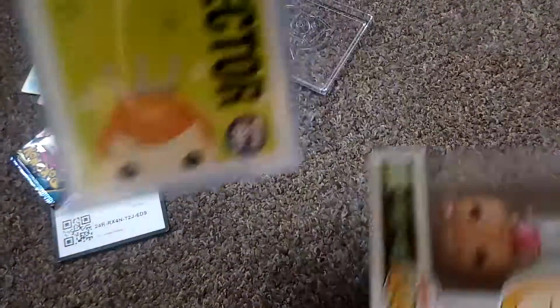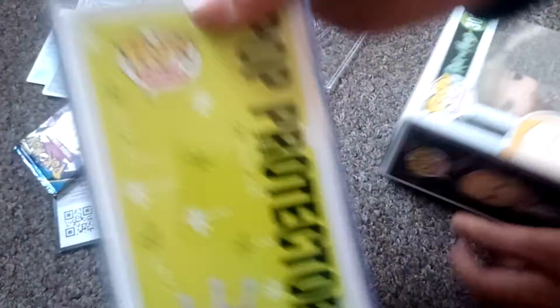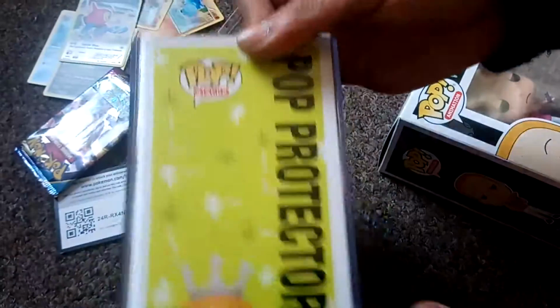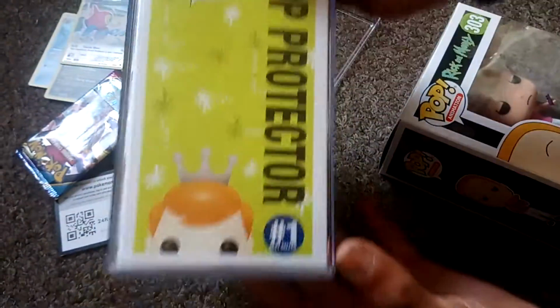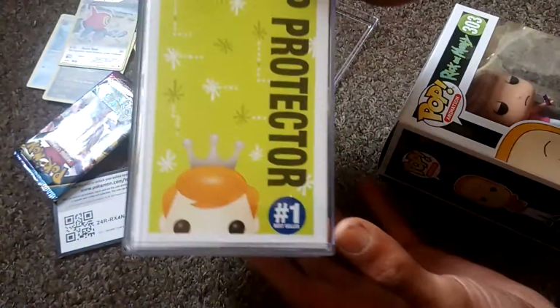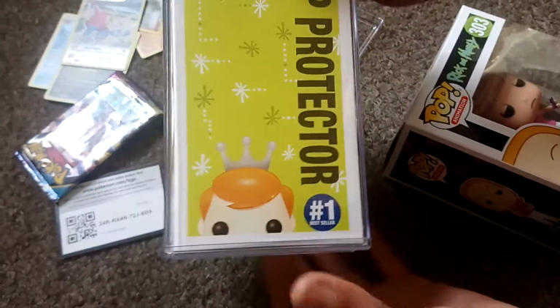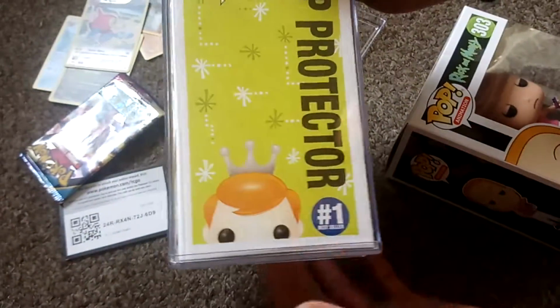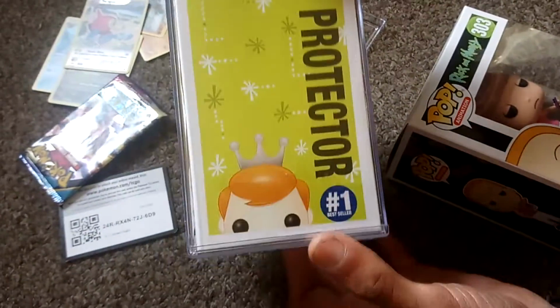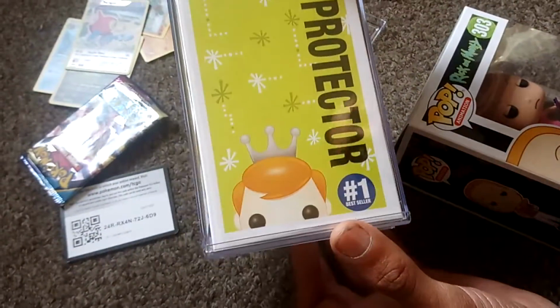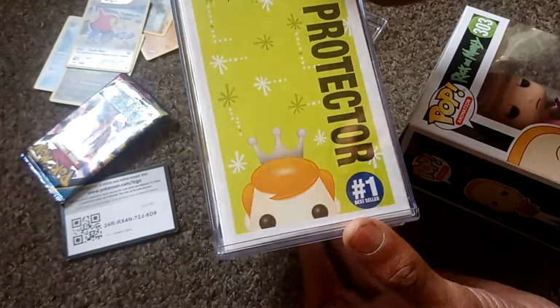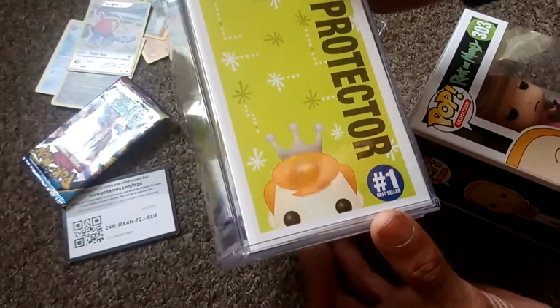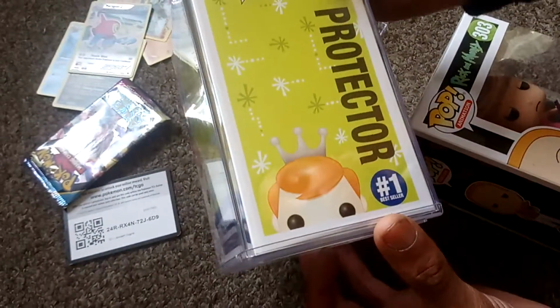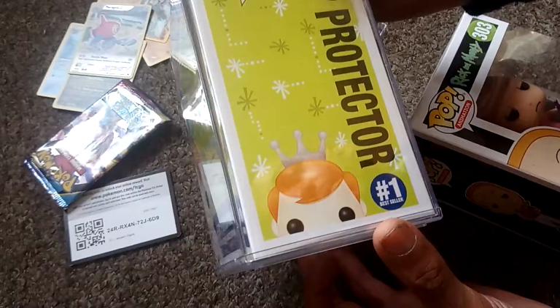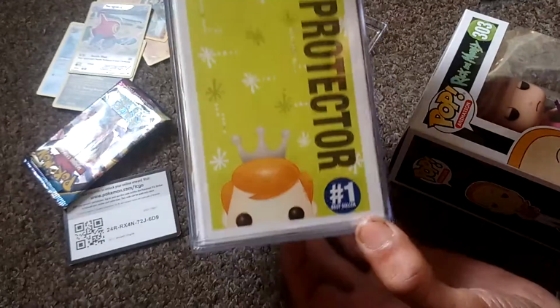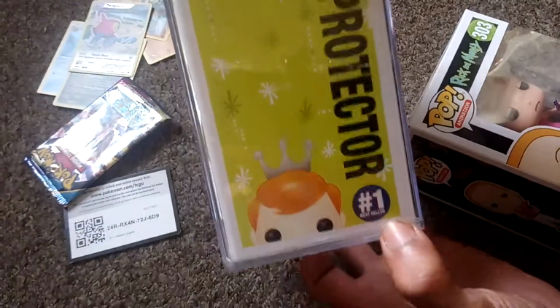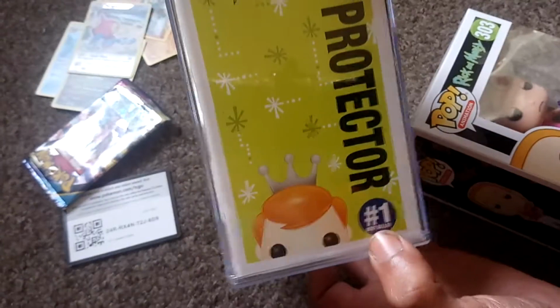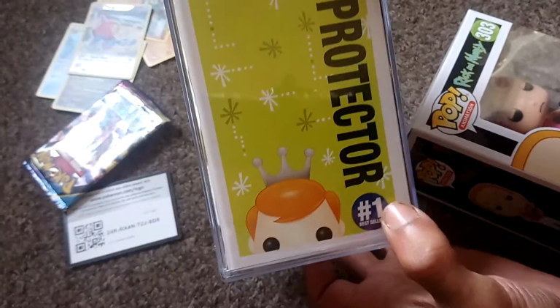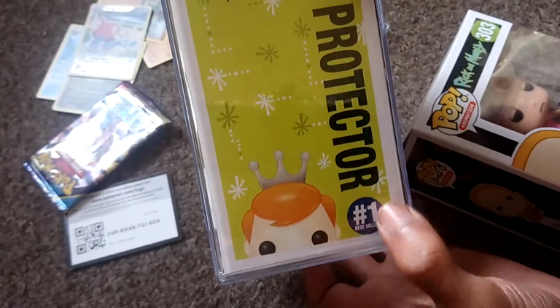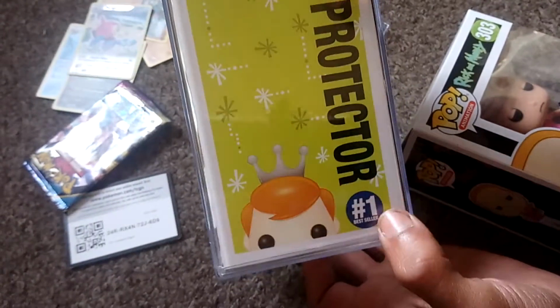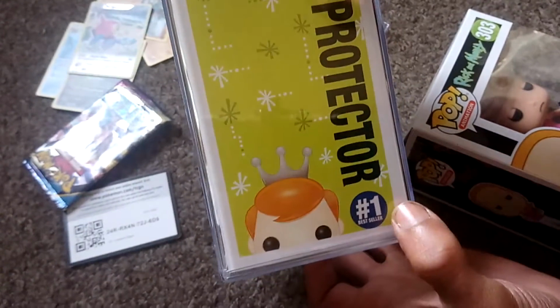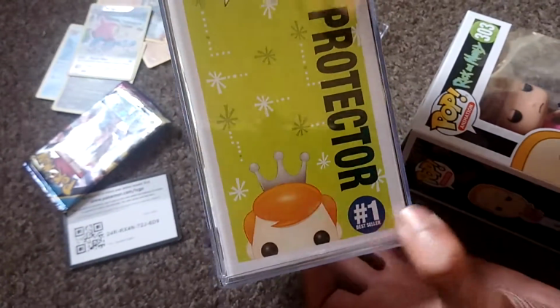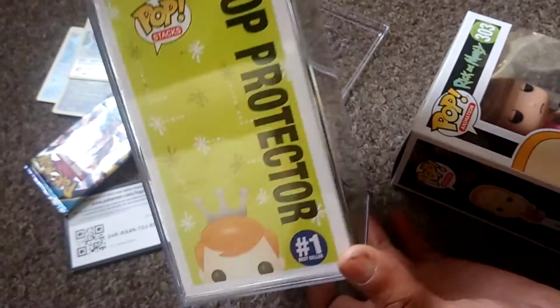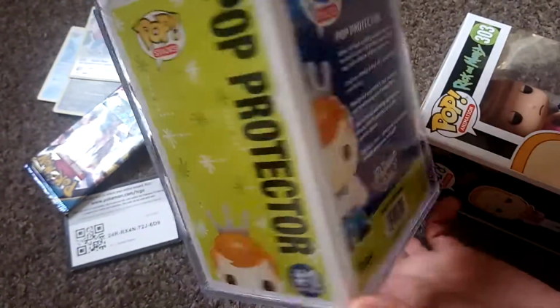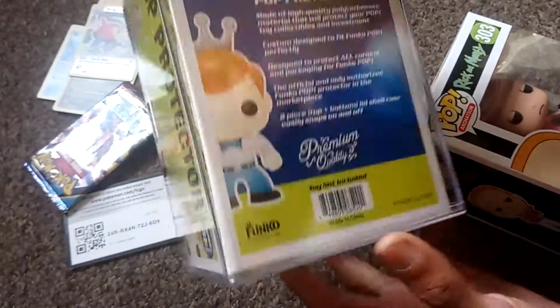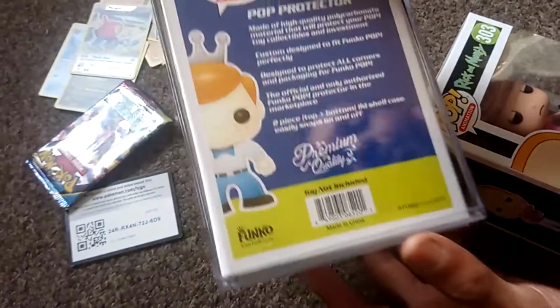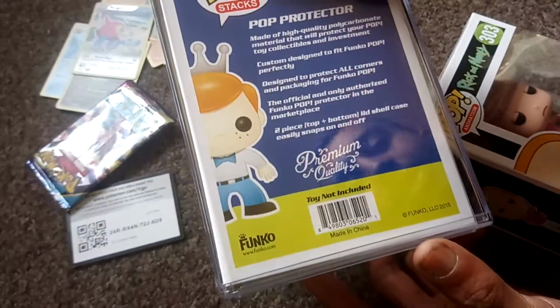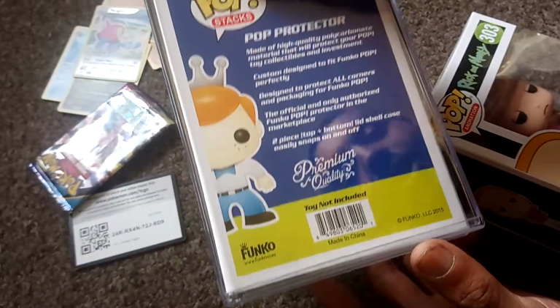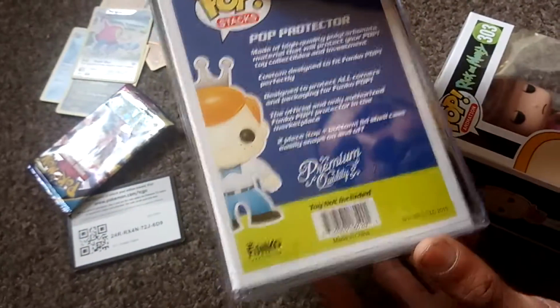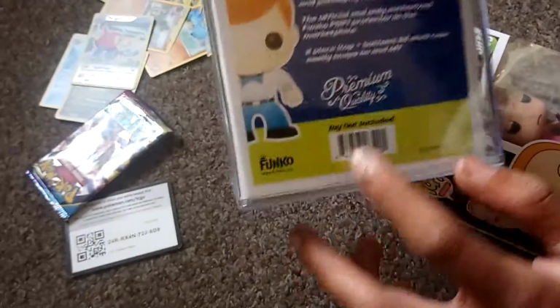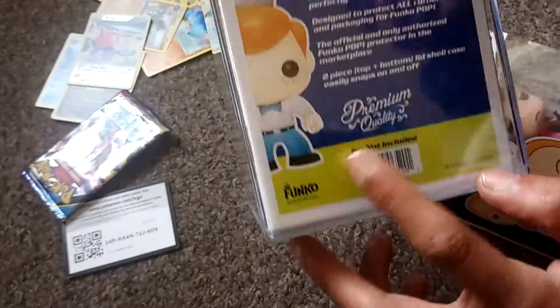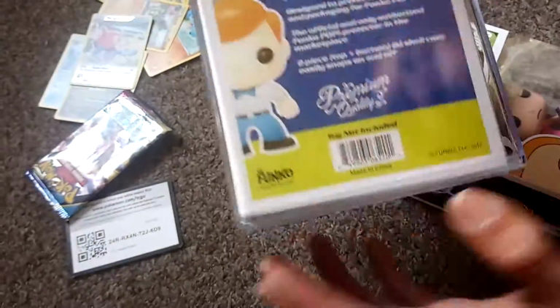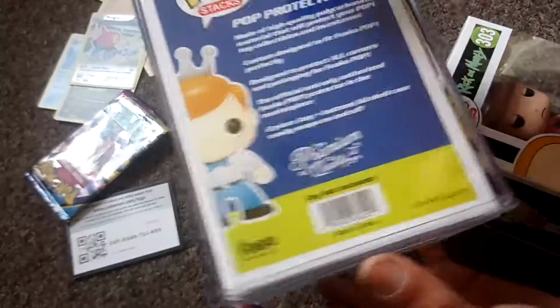It has Freddy Funko, which is like the first pop that they ever did, on the front. It even has 'first bestseller' written on it as well. Toy not included obviously.